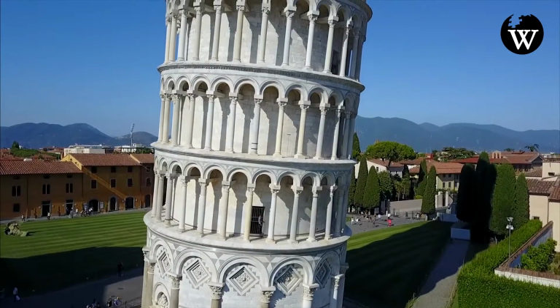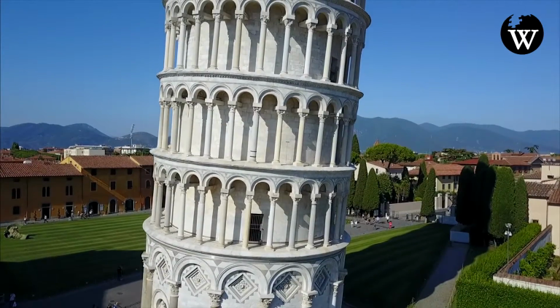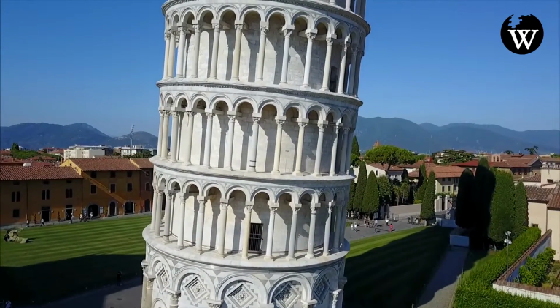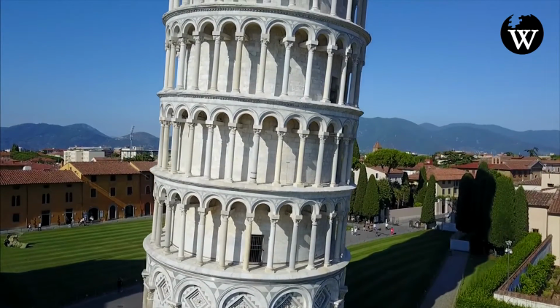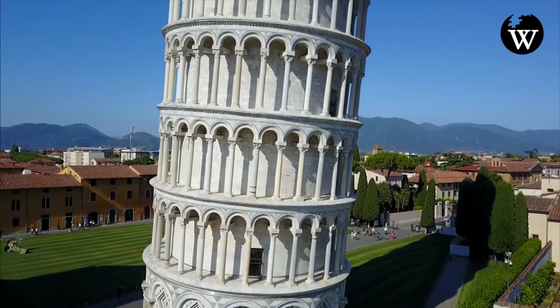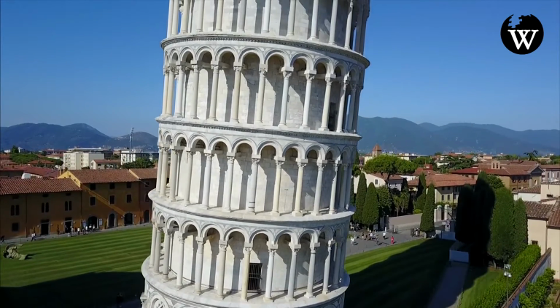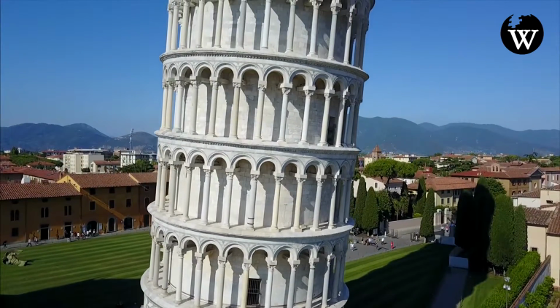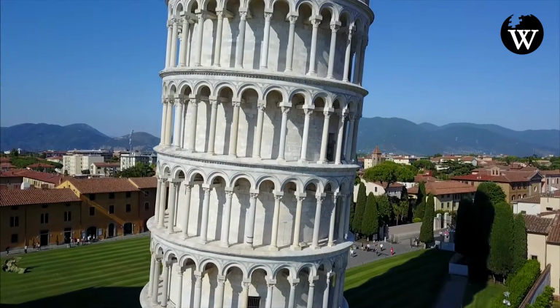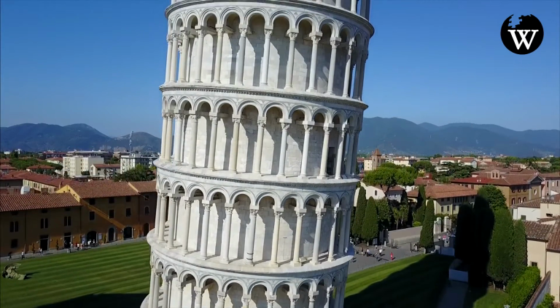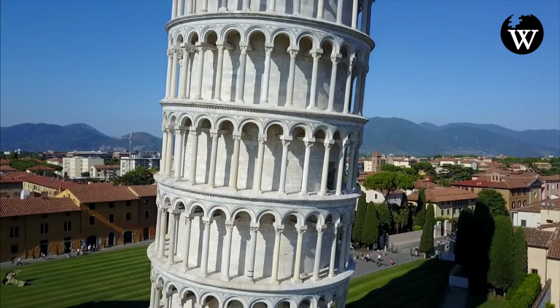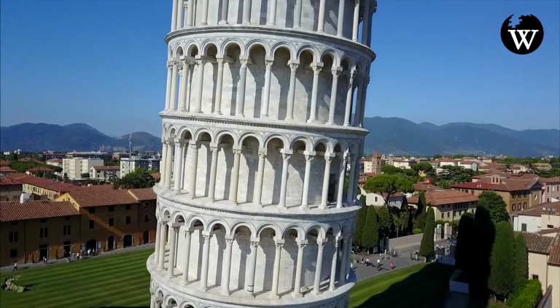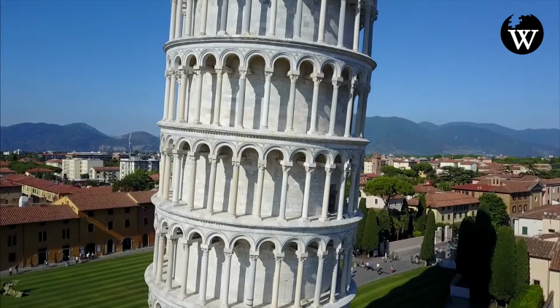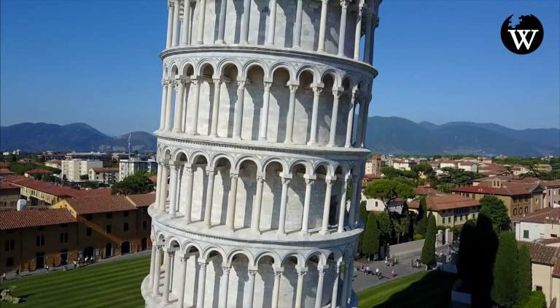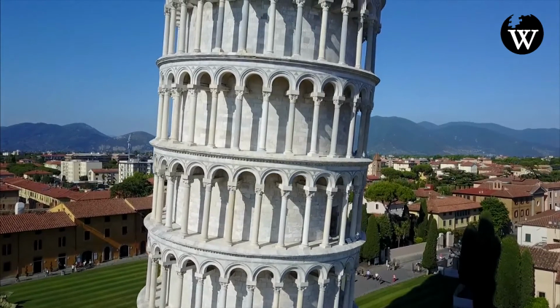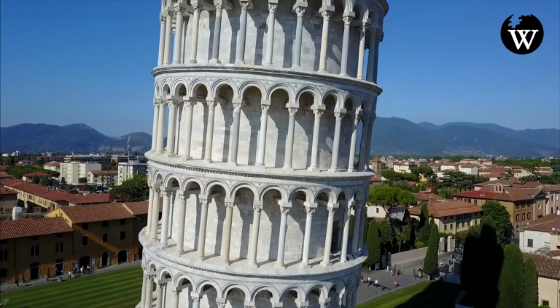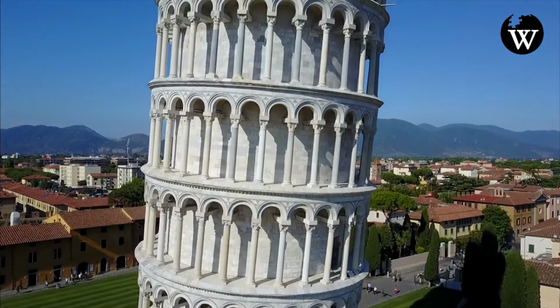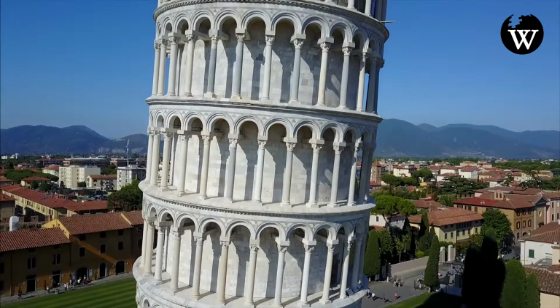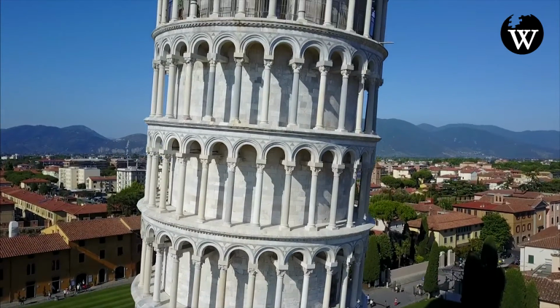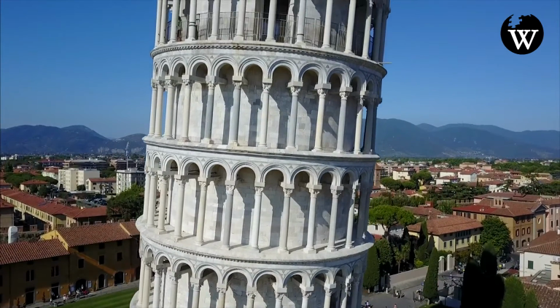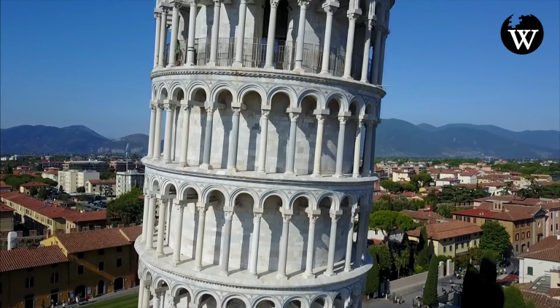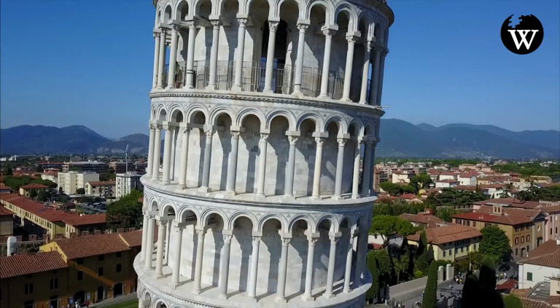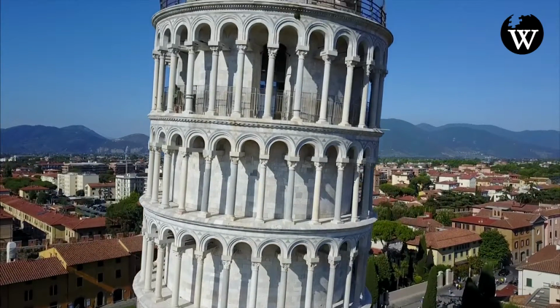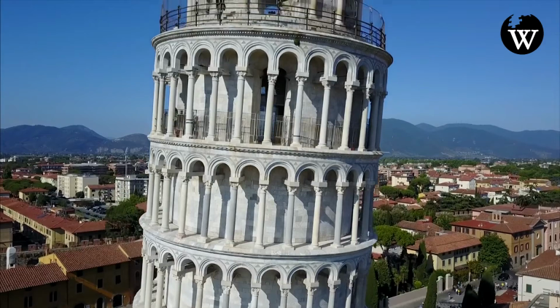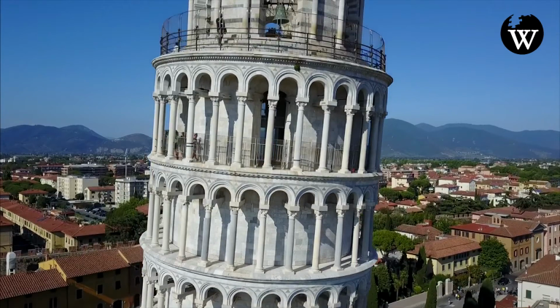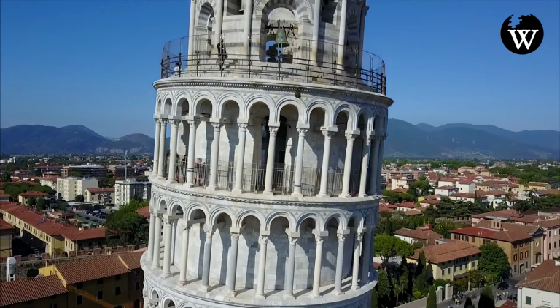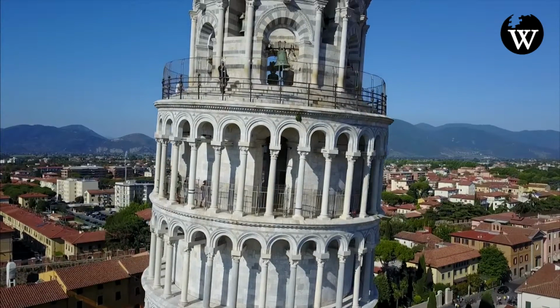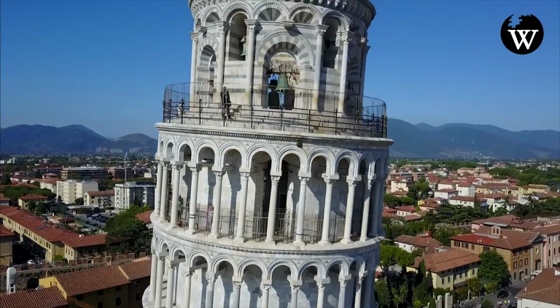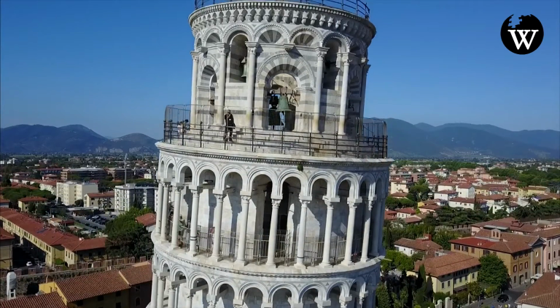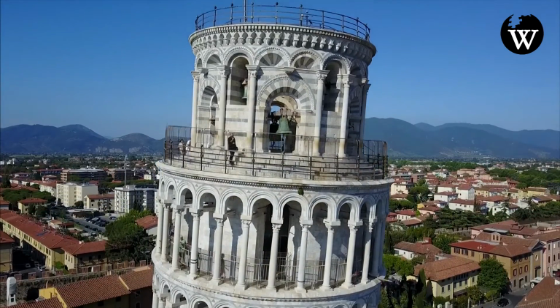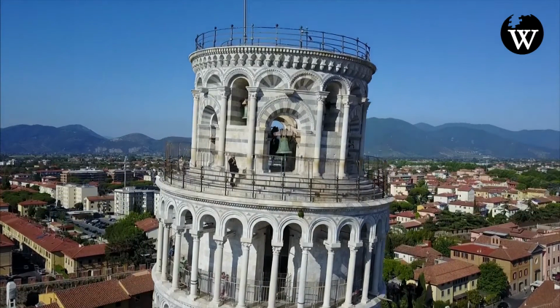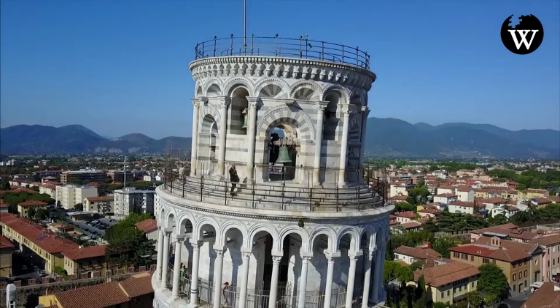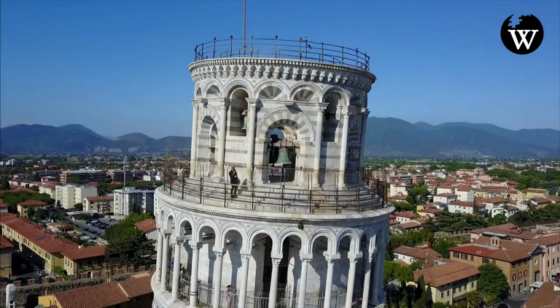The Leaning Tower of Pisa, or simply the Tower of Pisa, is the Campanile, or freestanding bell tower, of the cathedral of the Italian city of Pisa, known worldwide for its nearly four-degree lean, the result of an unstable foundation.